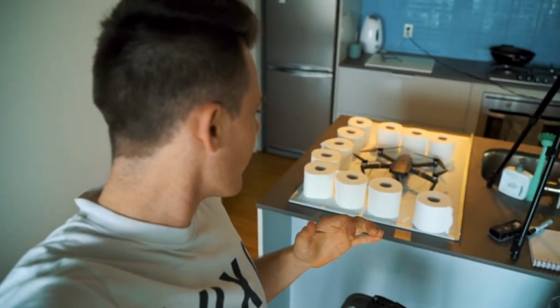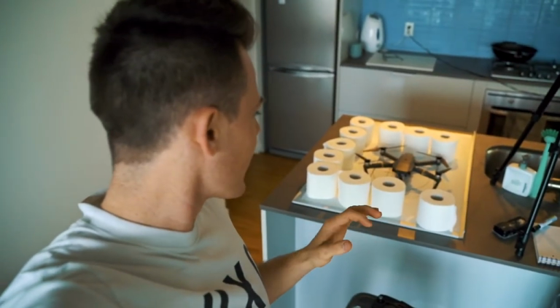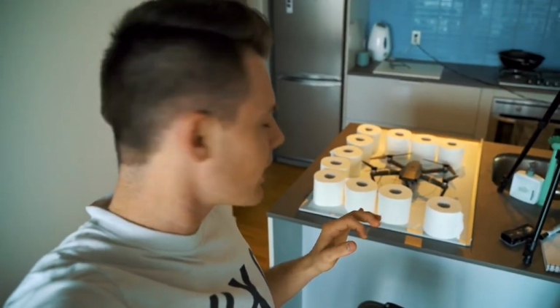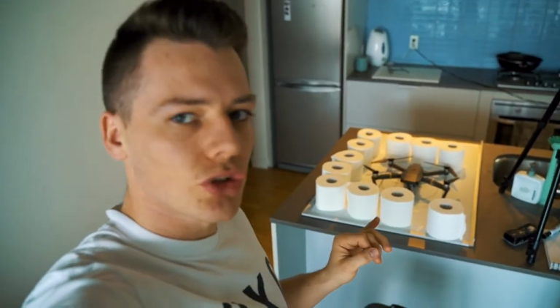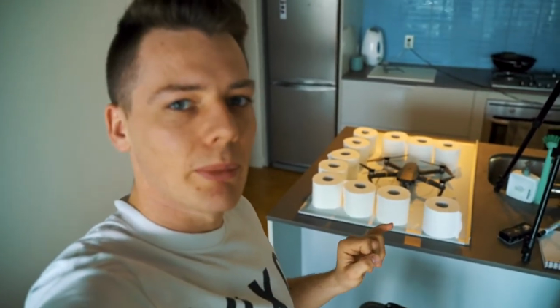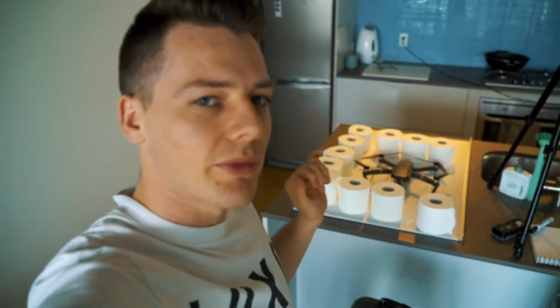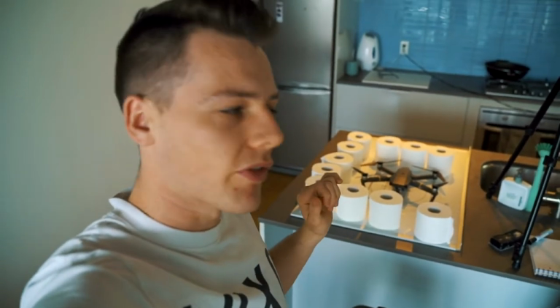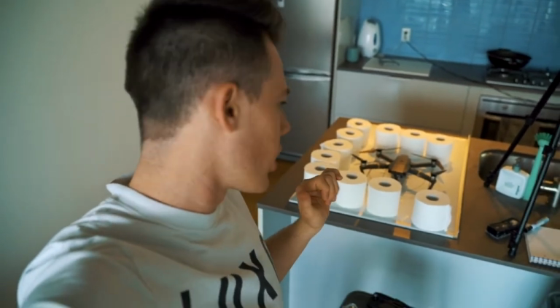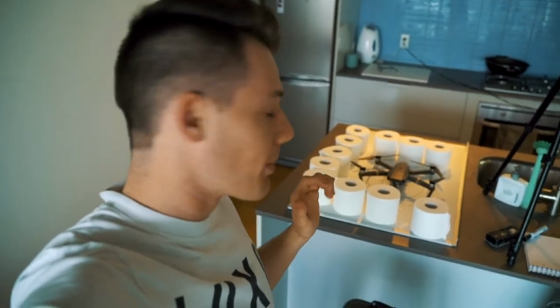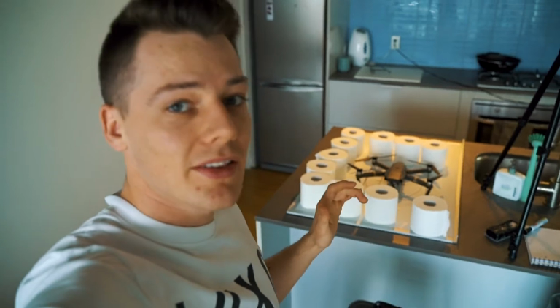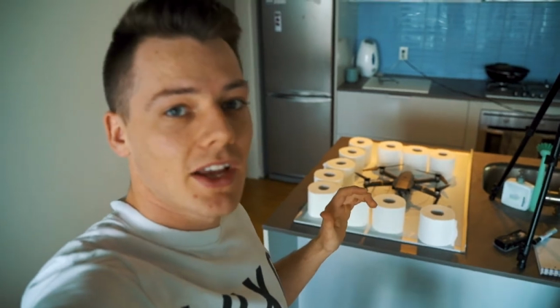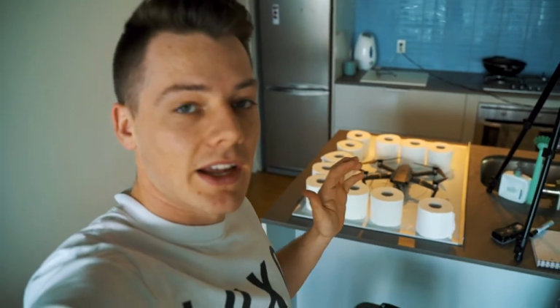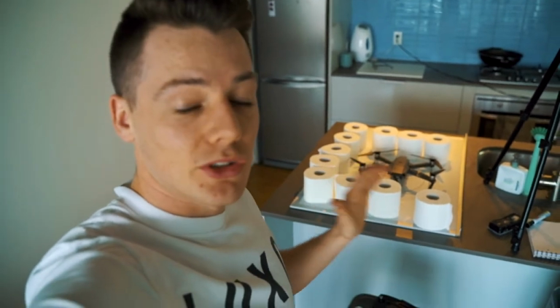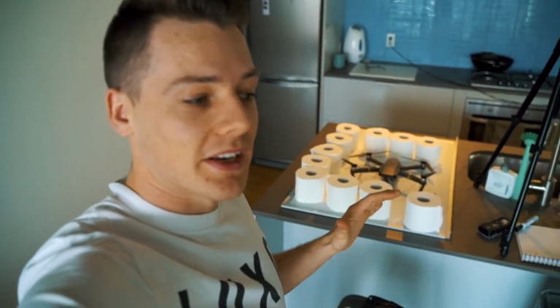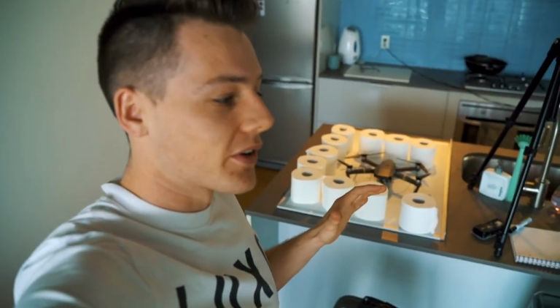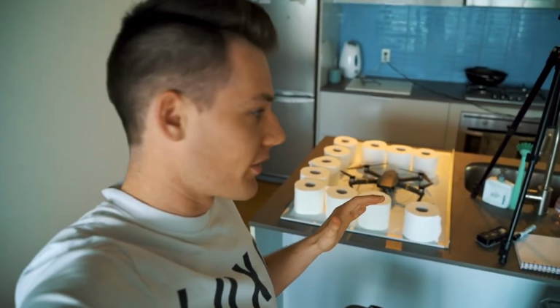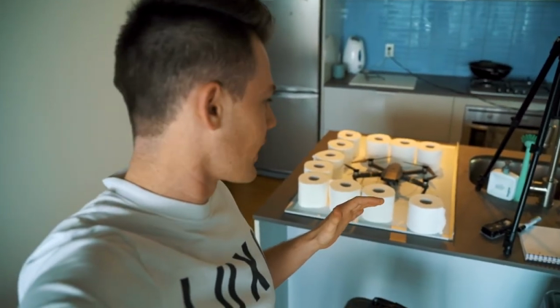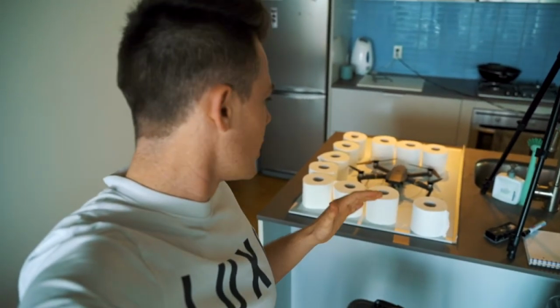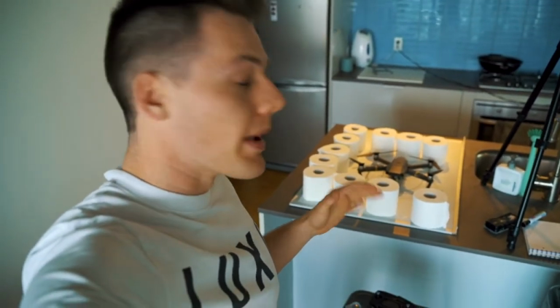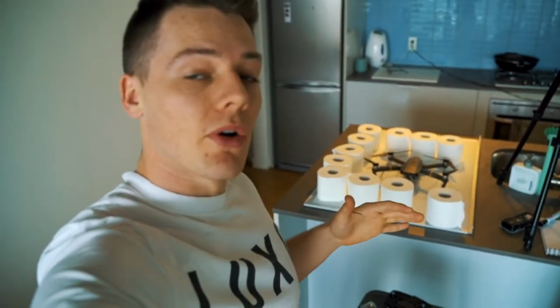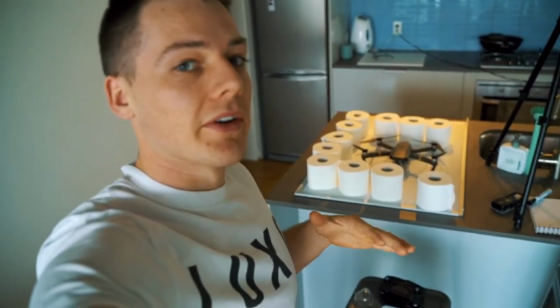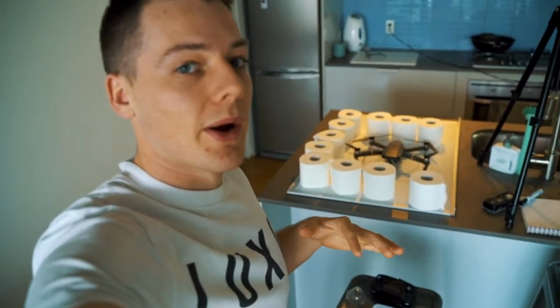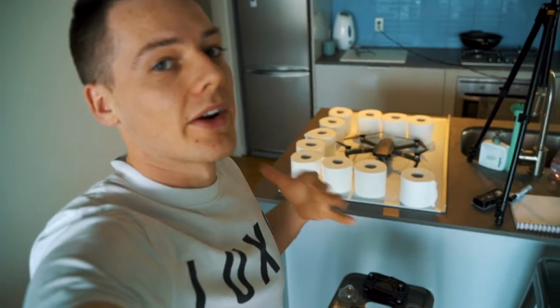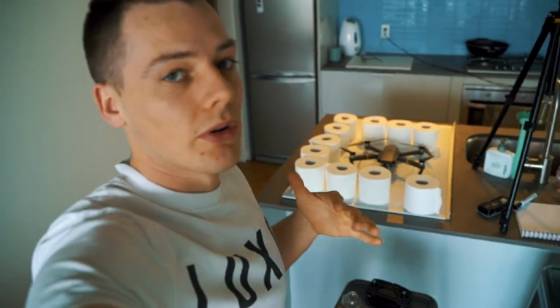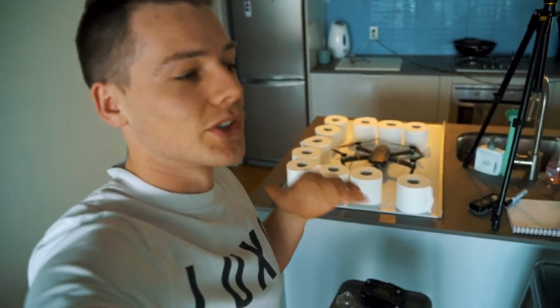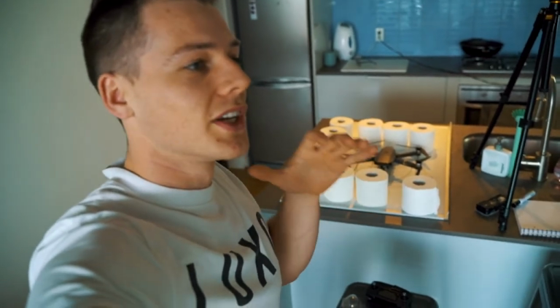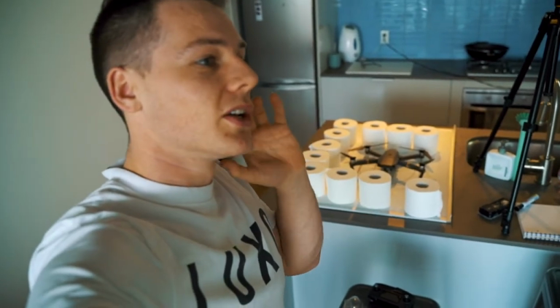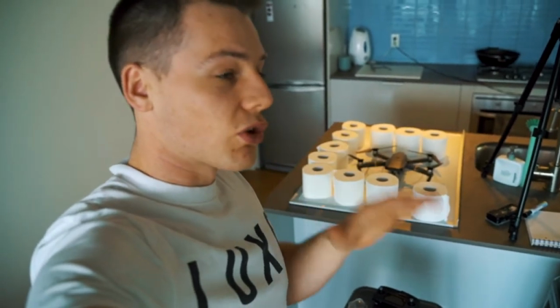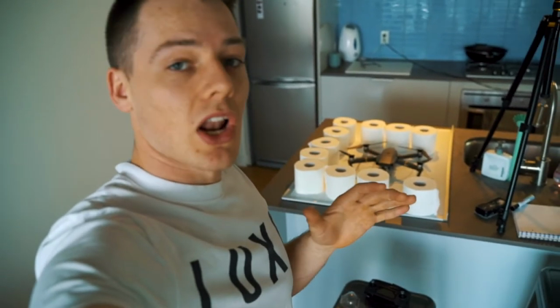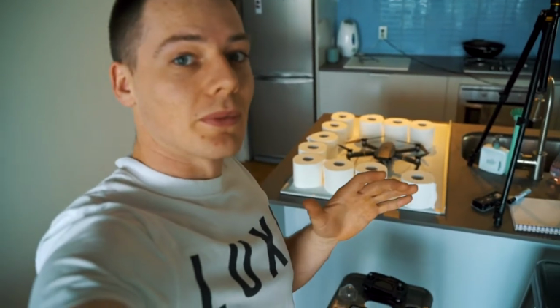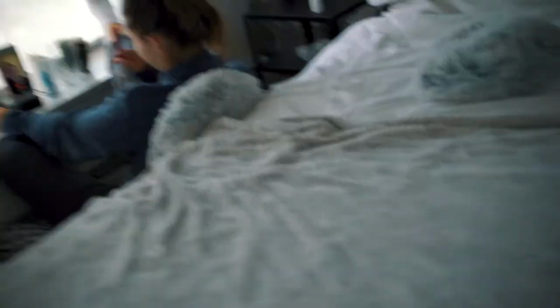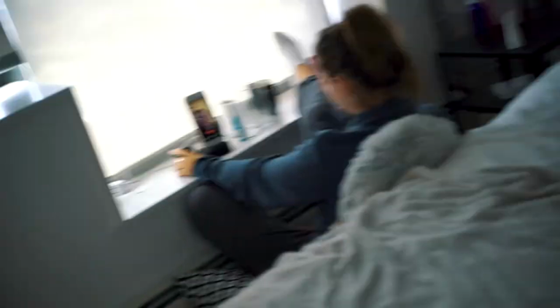I think lastly I should just really brief my girlfriend on the plans and basically fill her in on the fact that there may be a drone flying around the apartment carrying a toilet roll, just so she's not alarmed. Oh dear God.